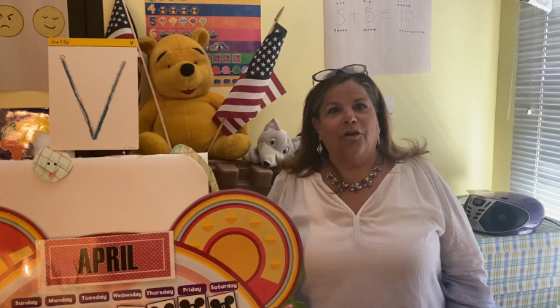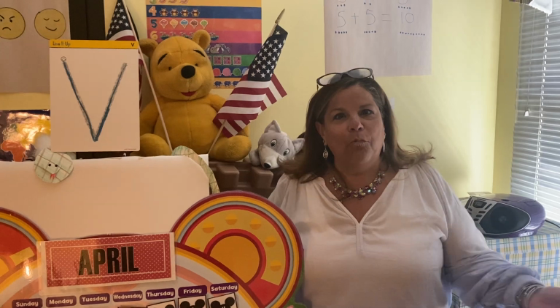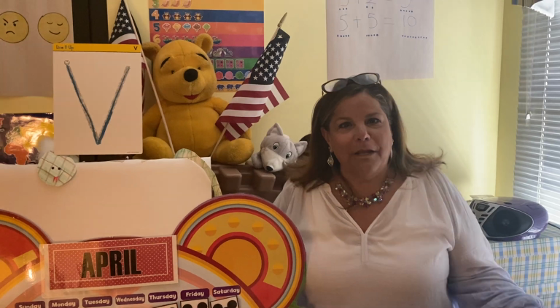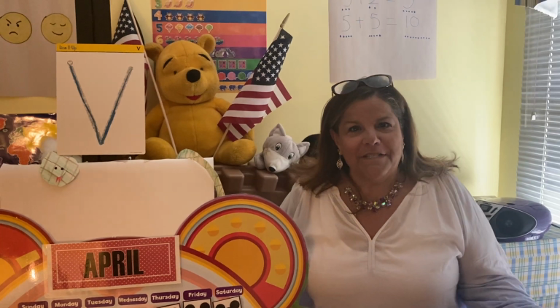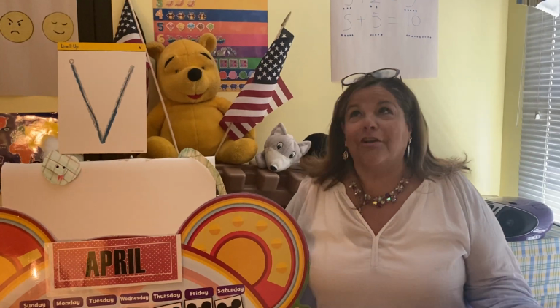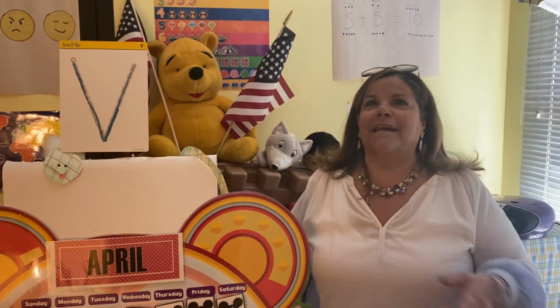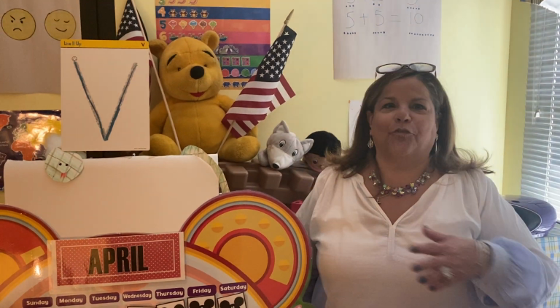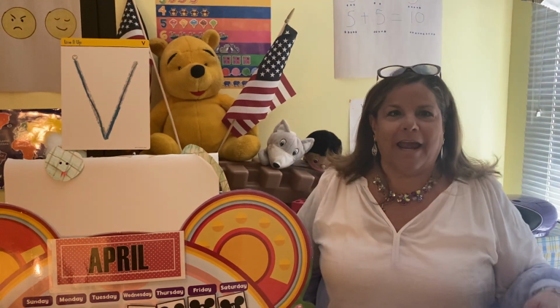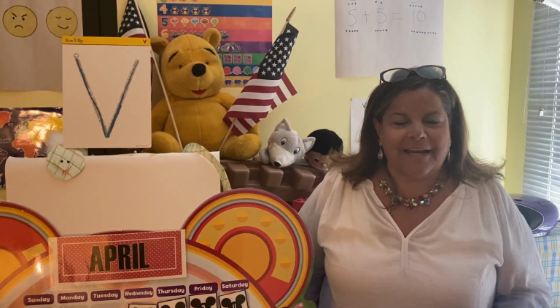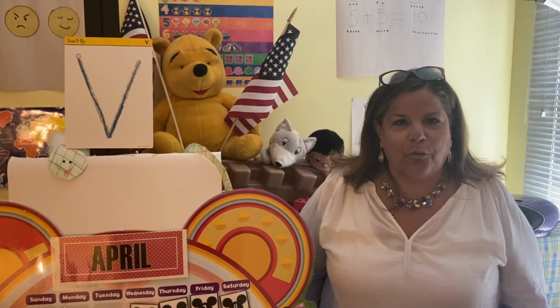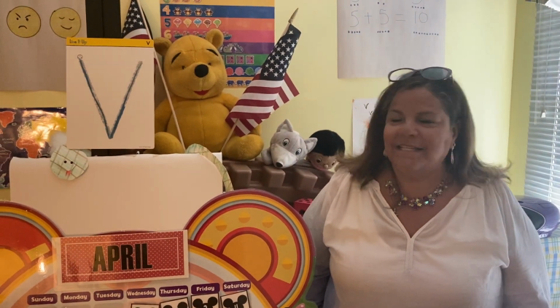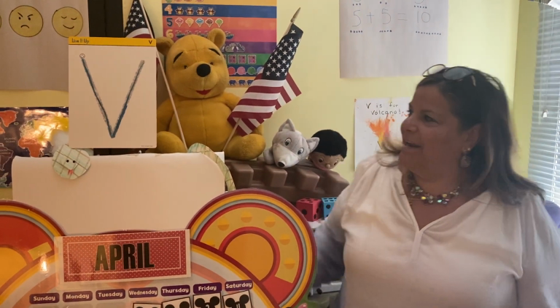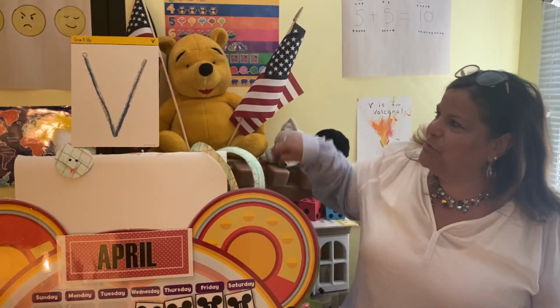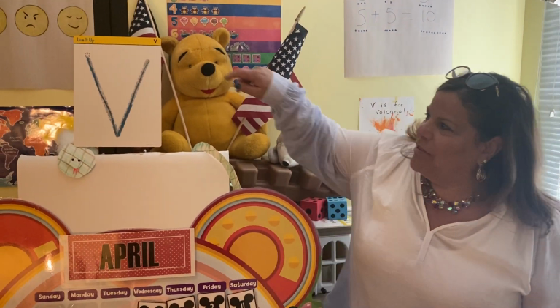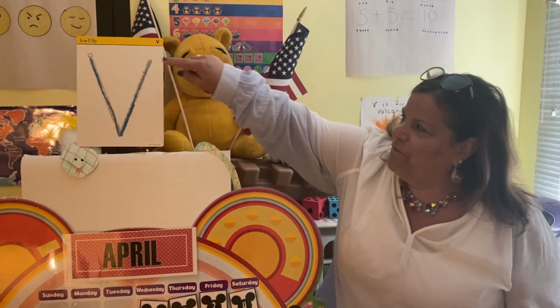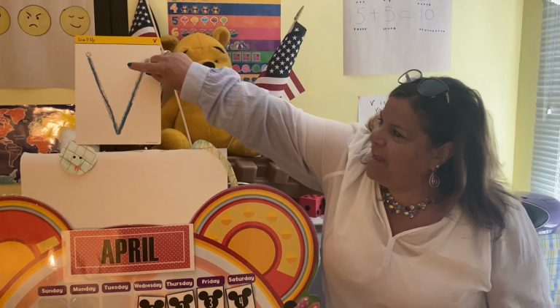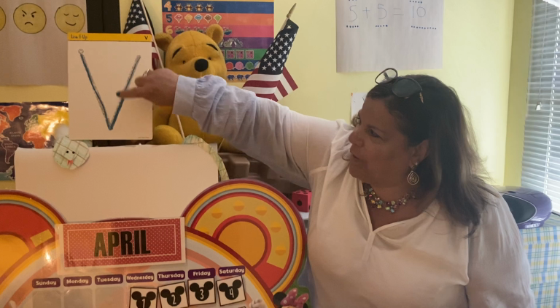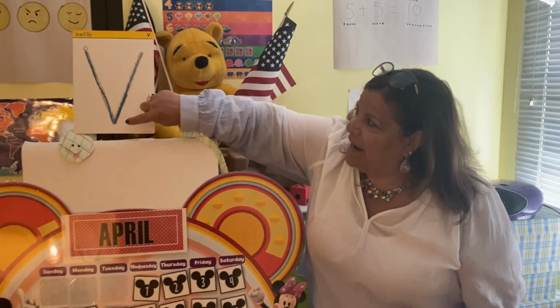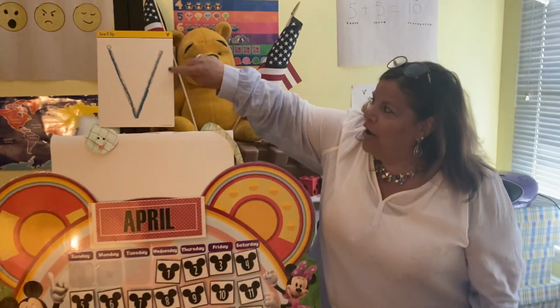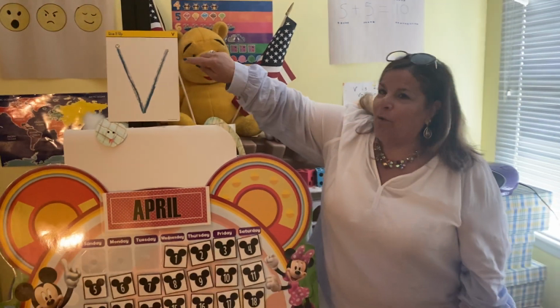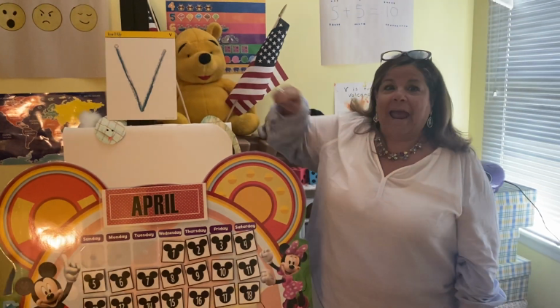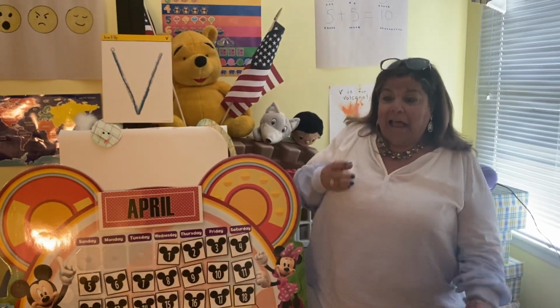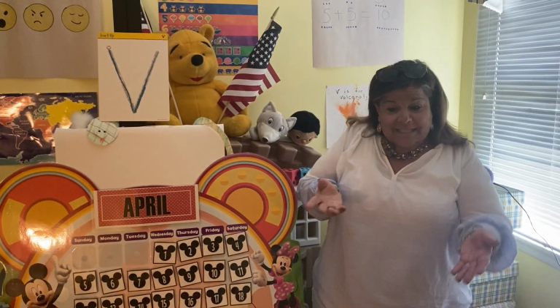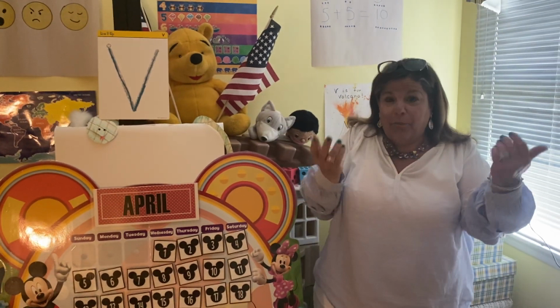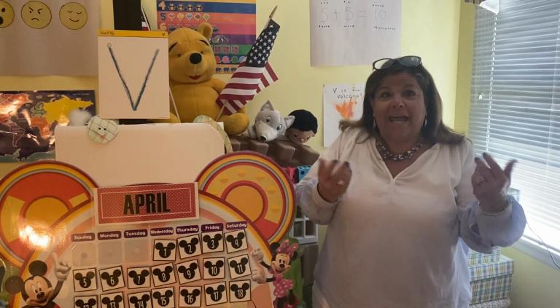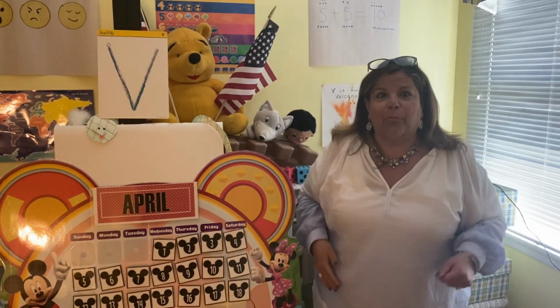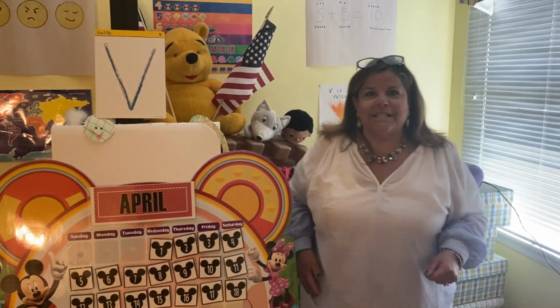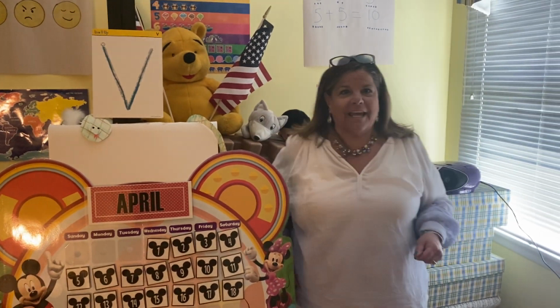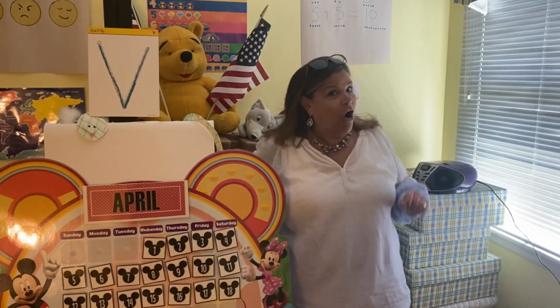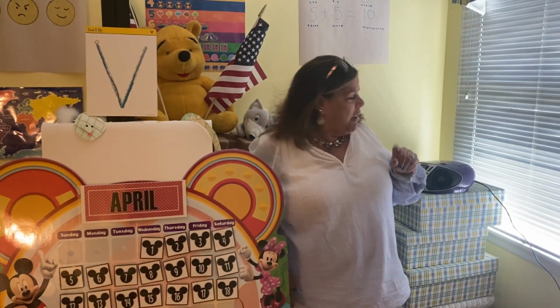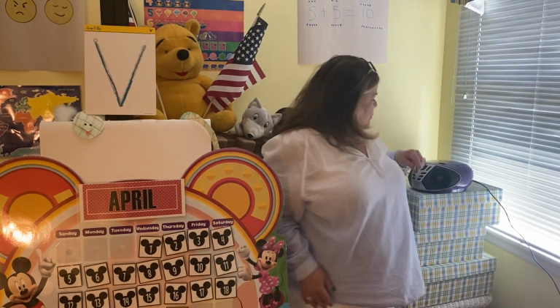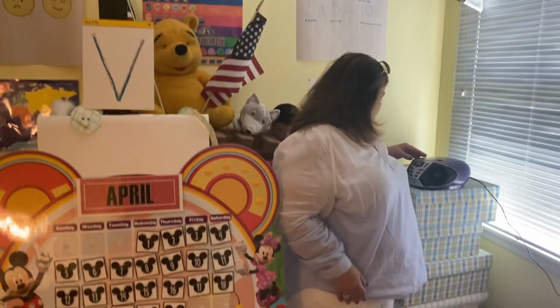Good morning, boys and girls. It's Friday, and another week is done — this was our letter V week. Okay, let's everybody get up. We're going to sing our hello song.